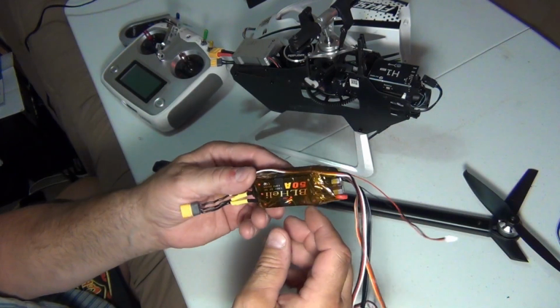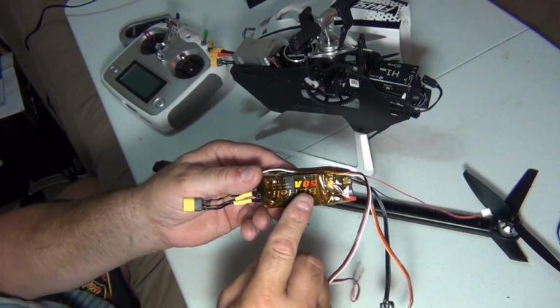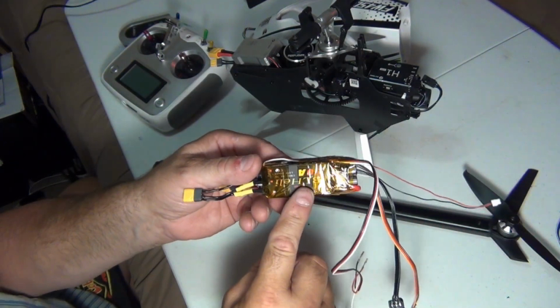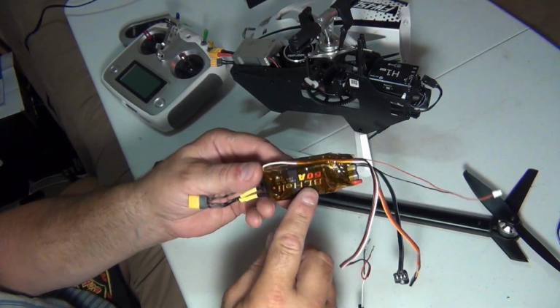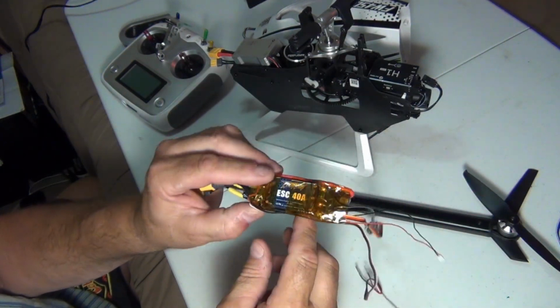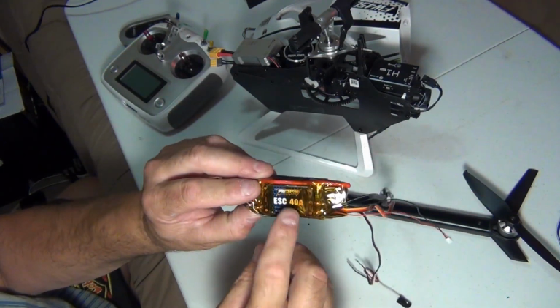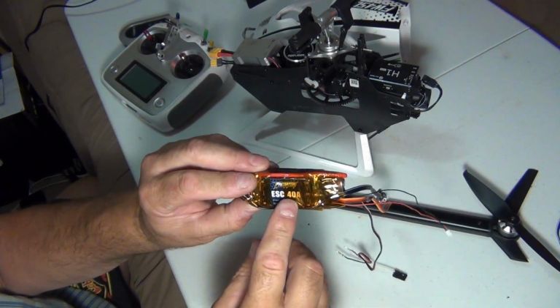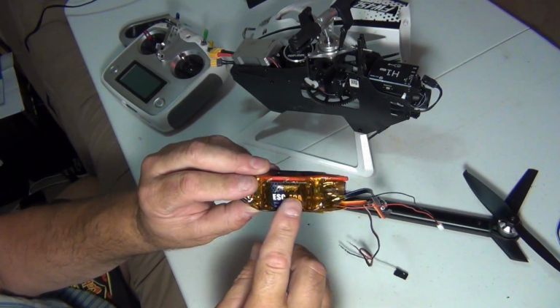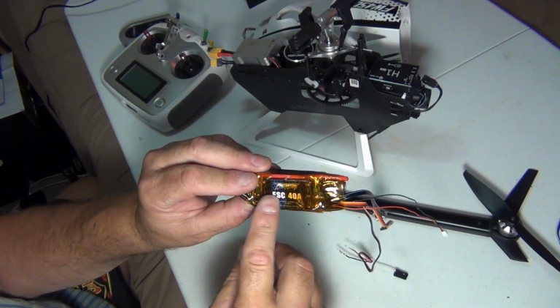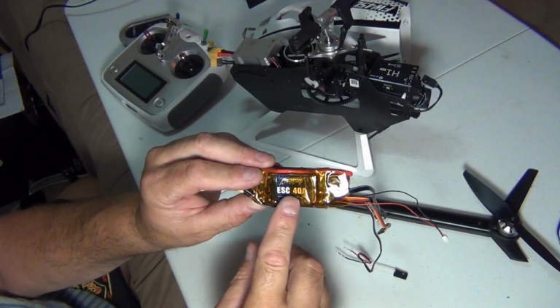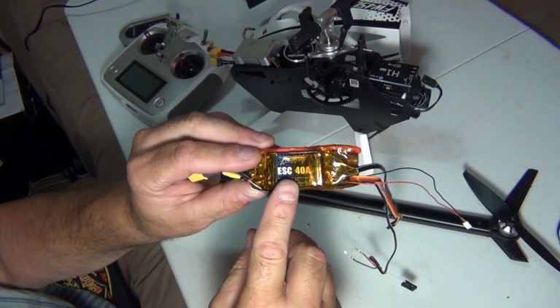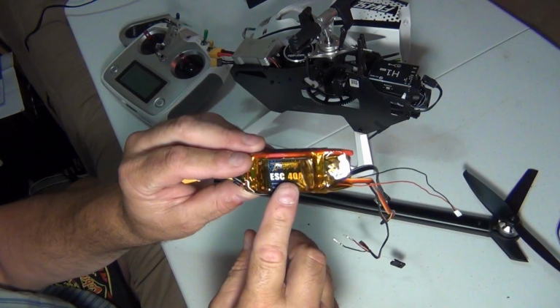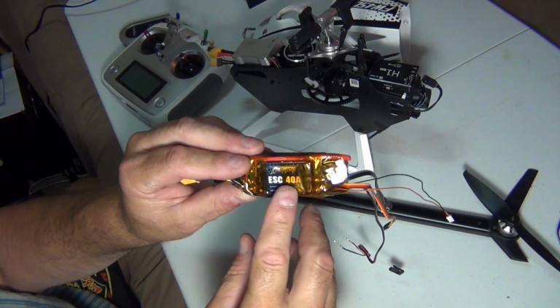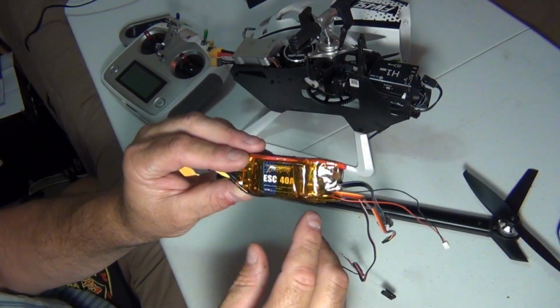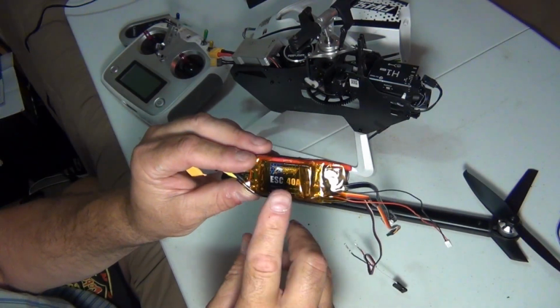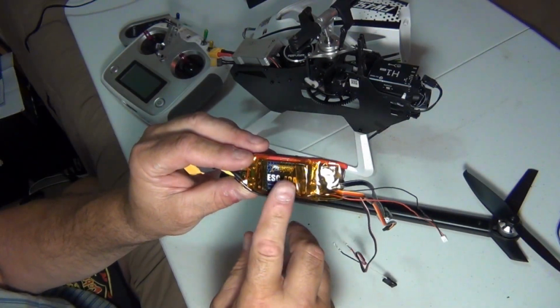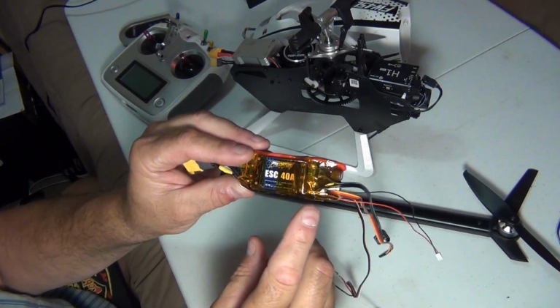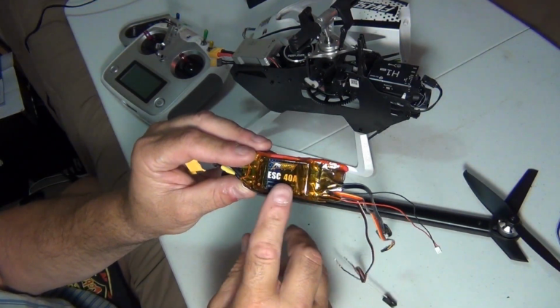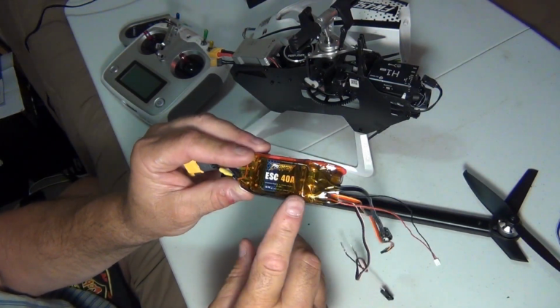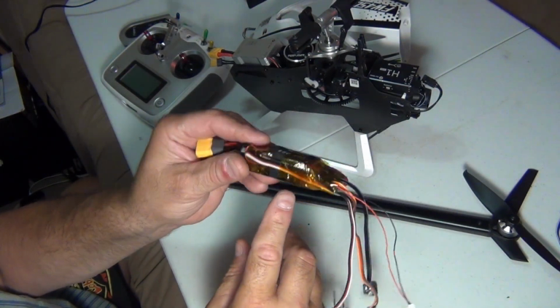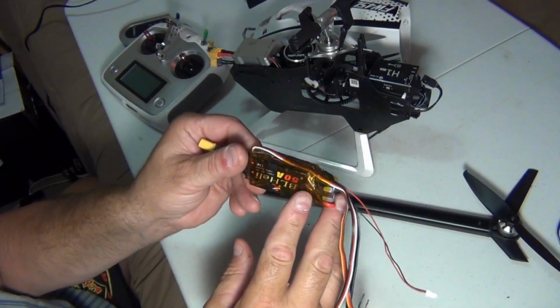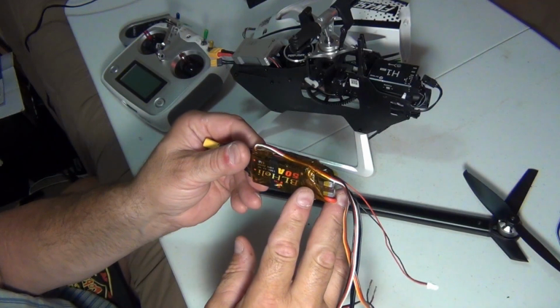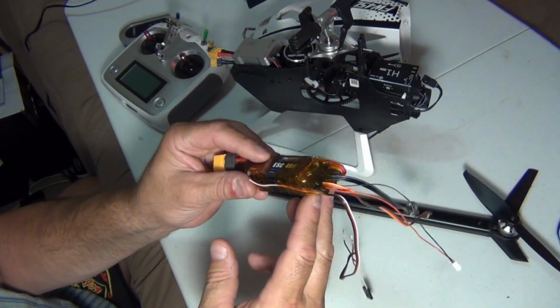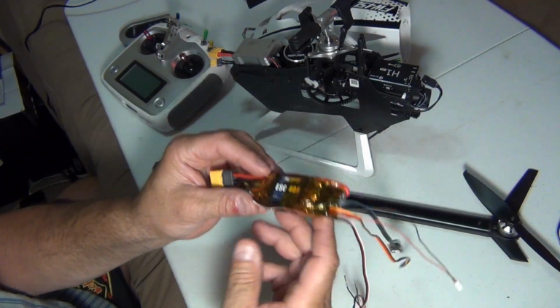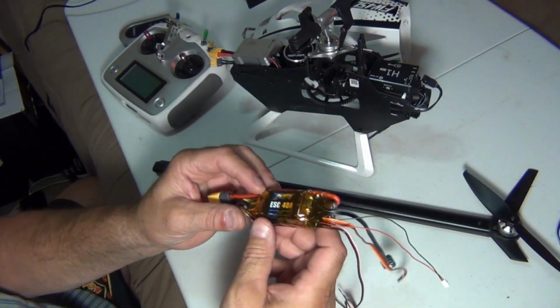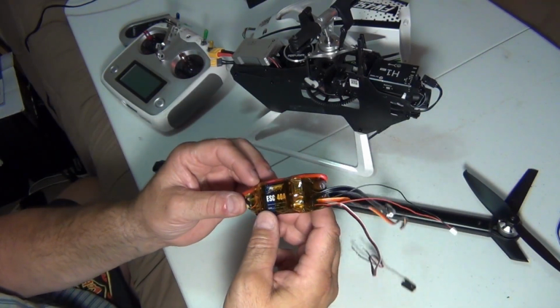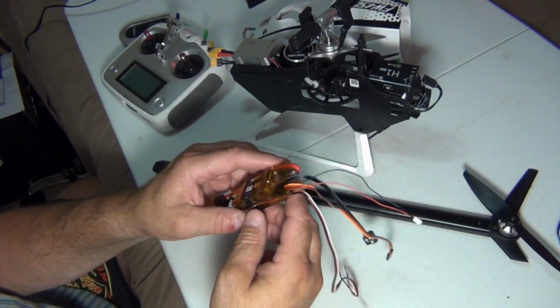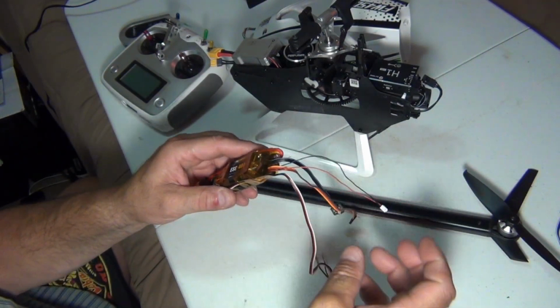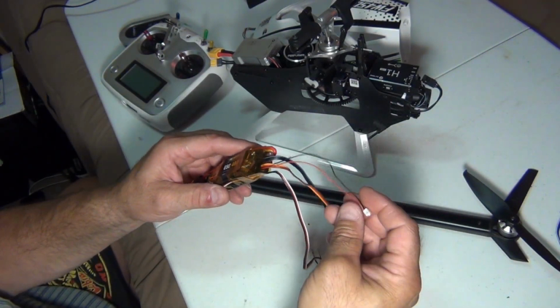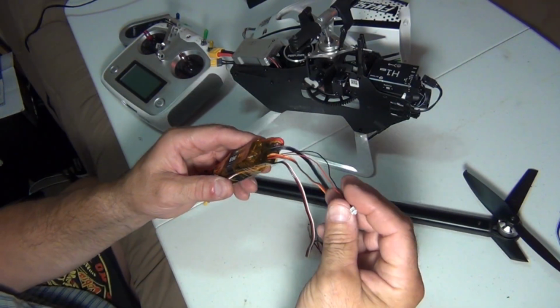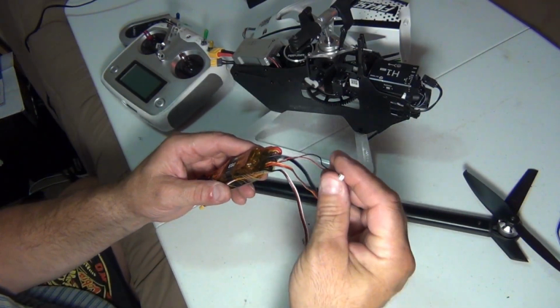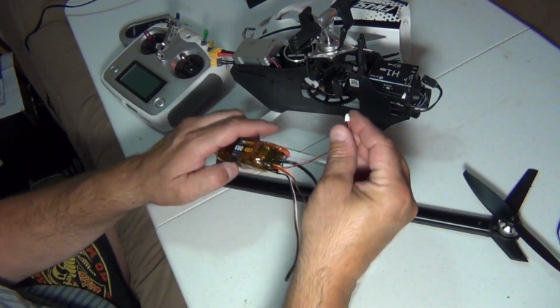This one here can run a 6-cell, but this one cannot. It's hard to find a smaller 6-cell compatible ESC. So, let's just give it a whirl here, just so I can show you.